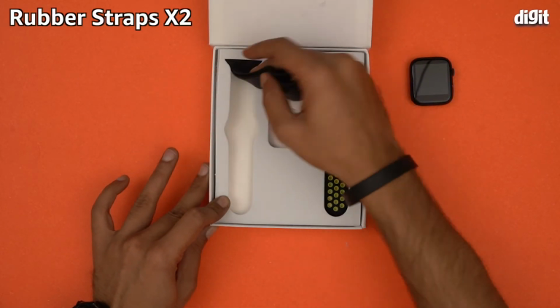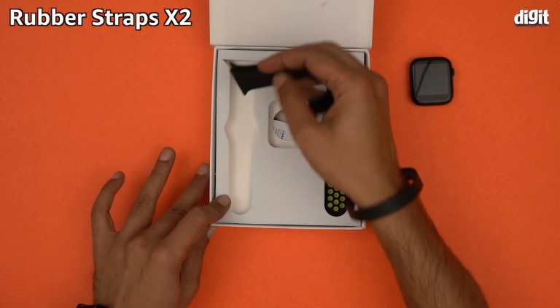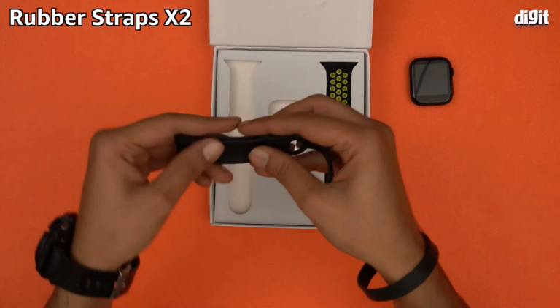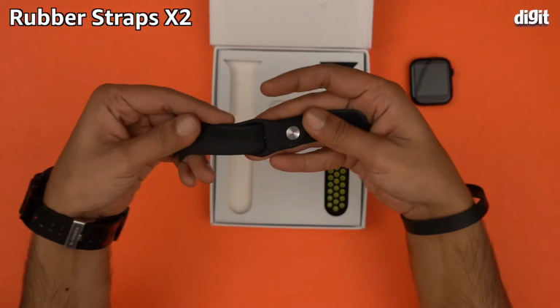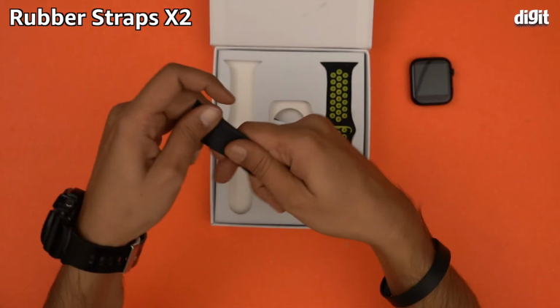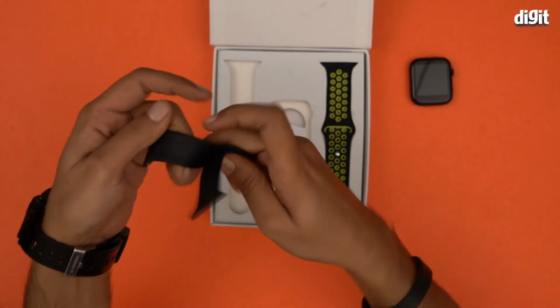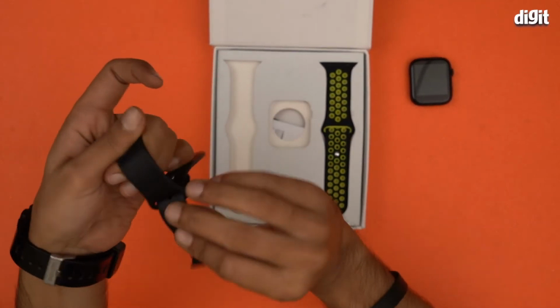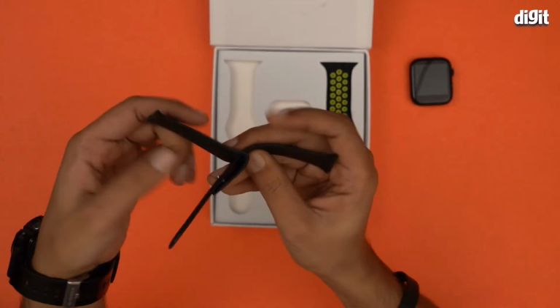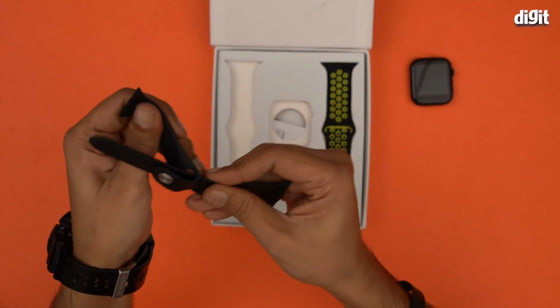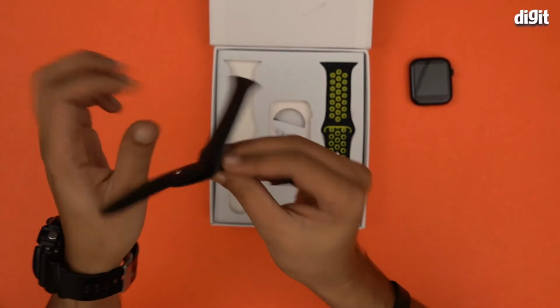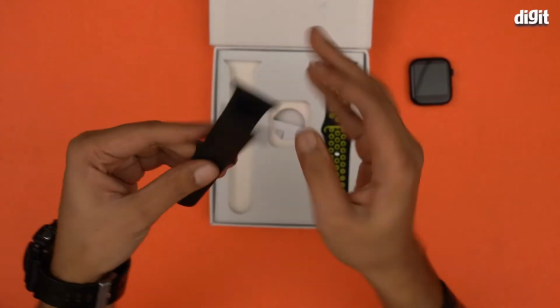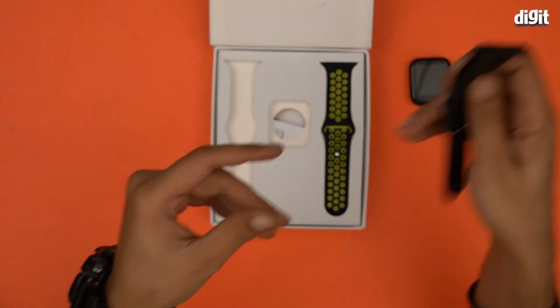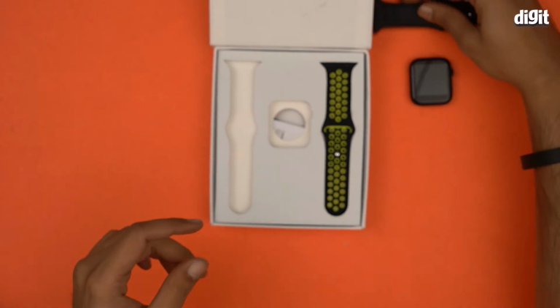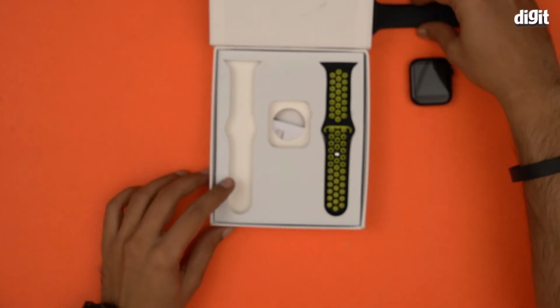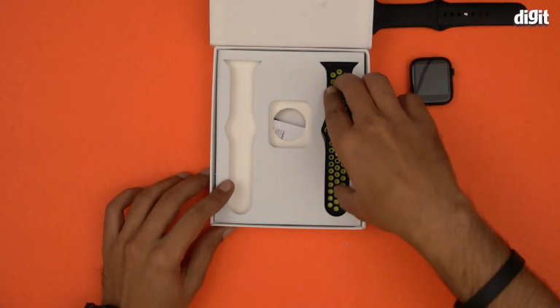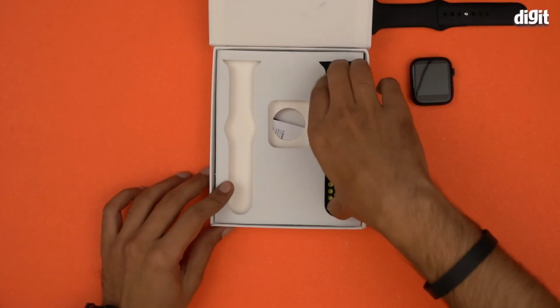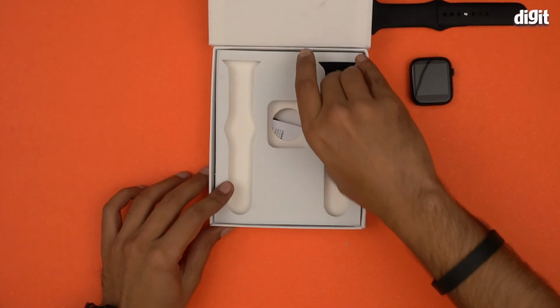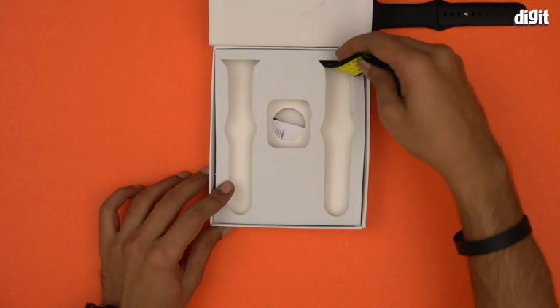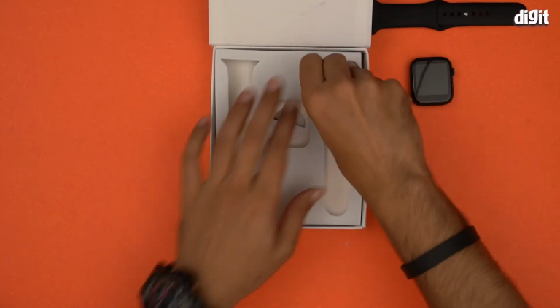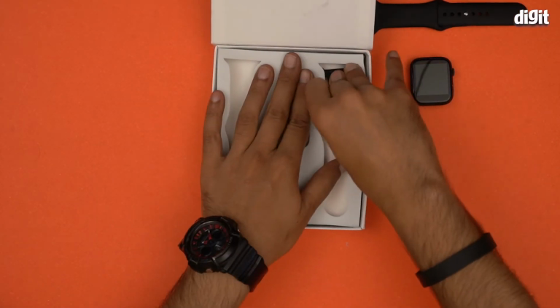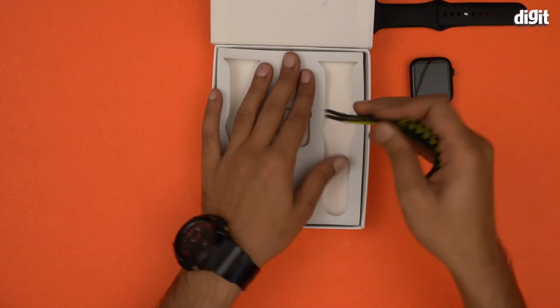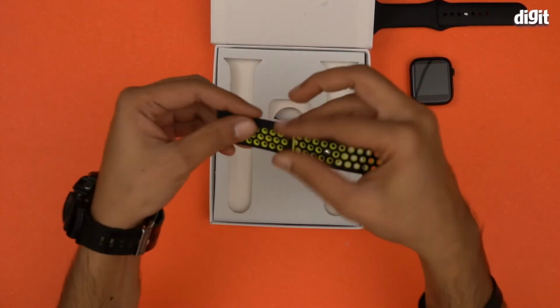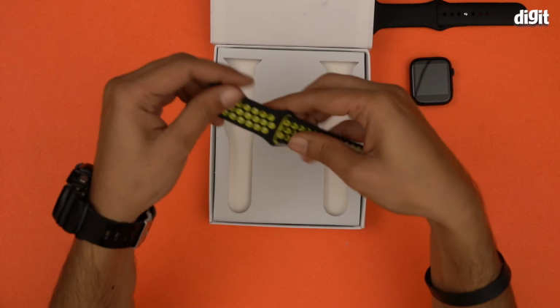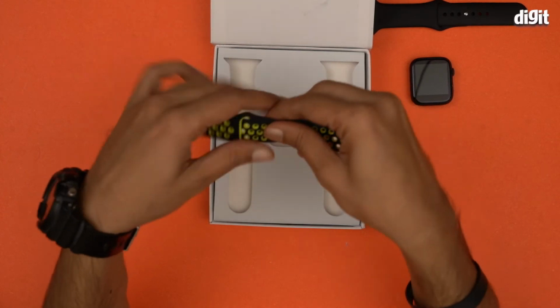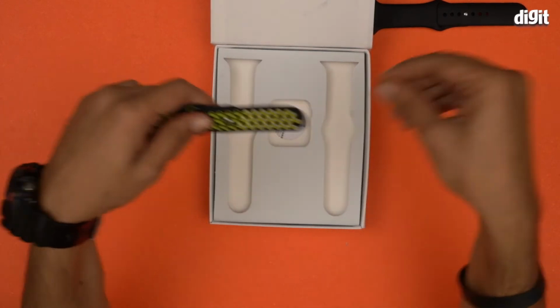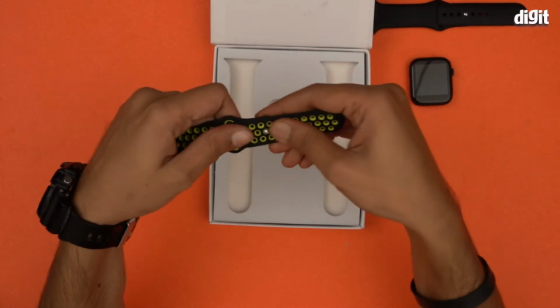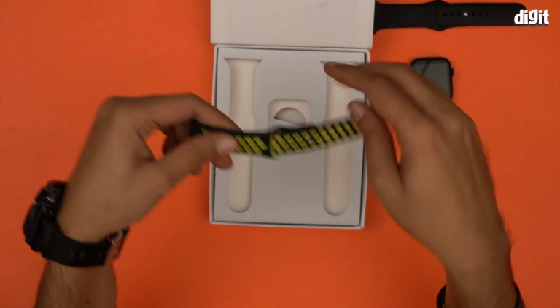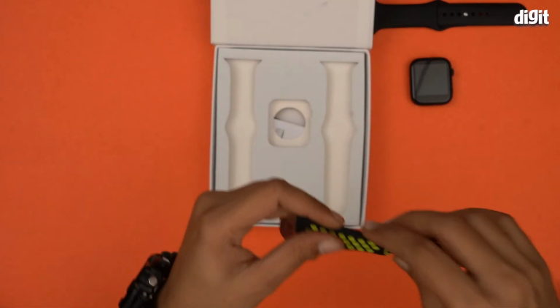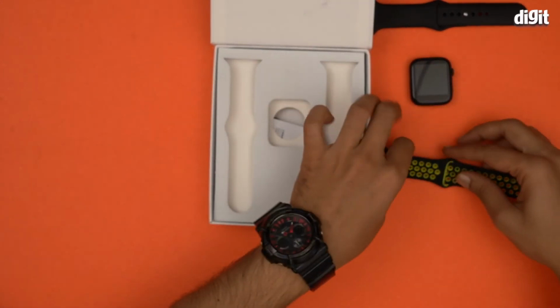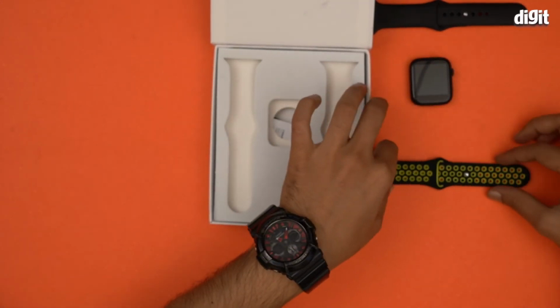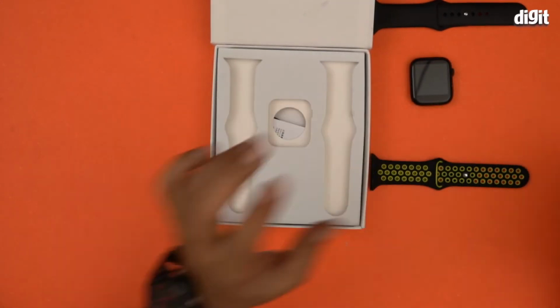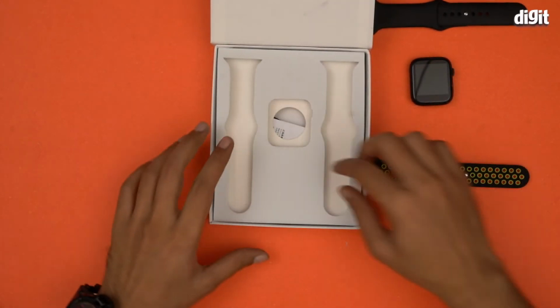One is this particular black one — a pretty standard black rubber strap. The other one is this black and fluorescent green strap, for those of you who like such color schemes.